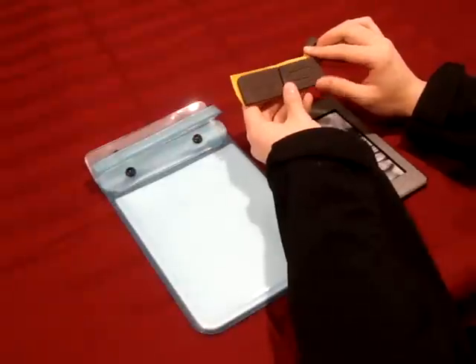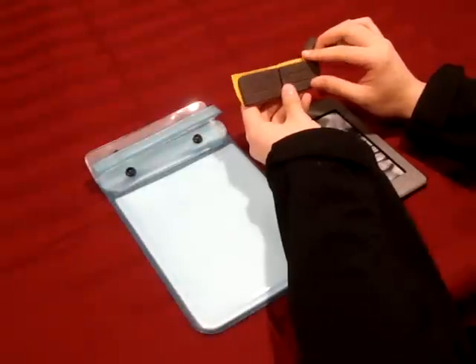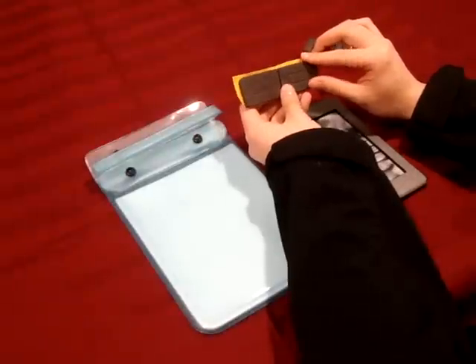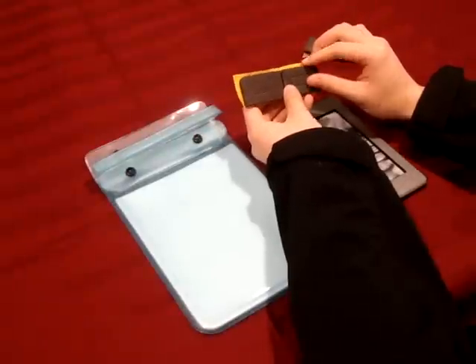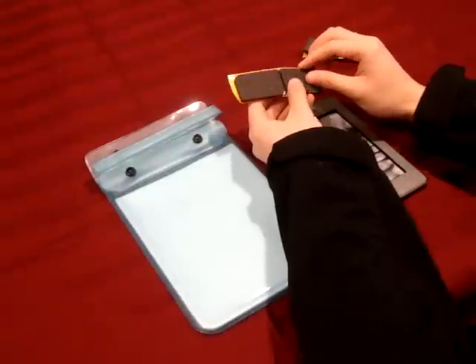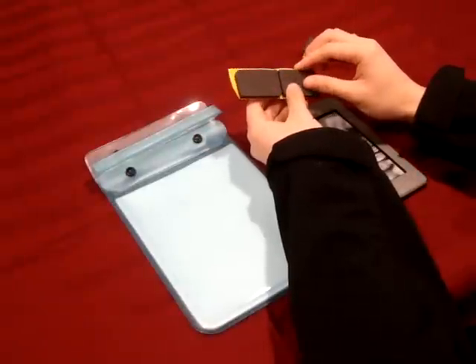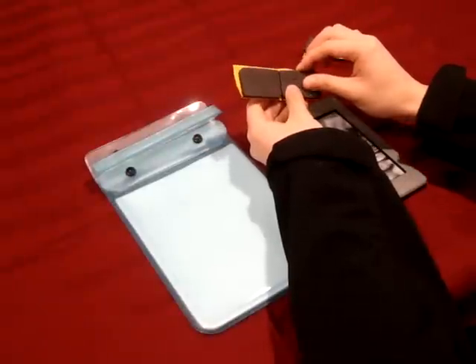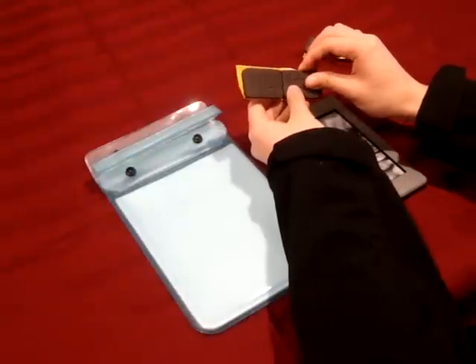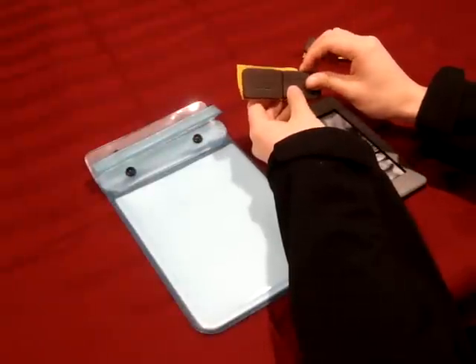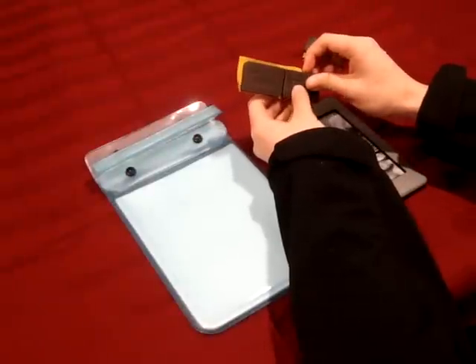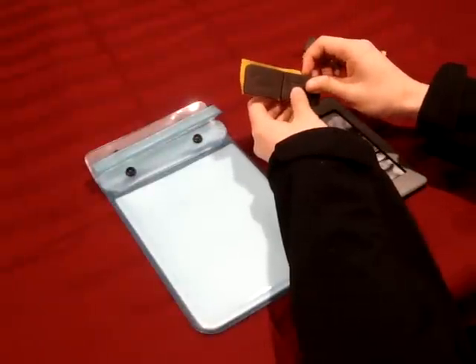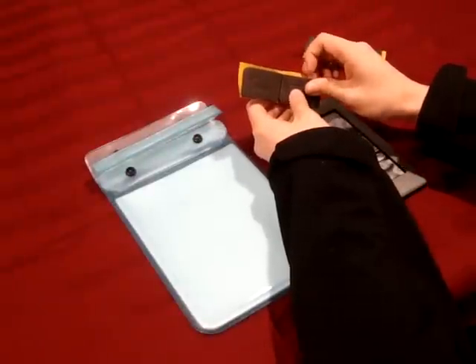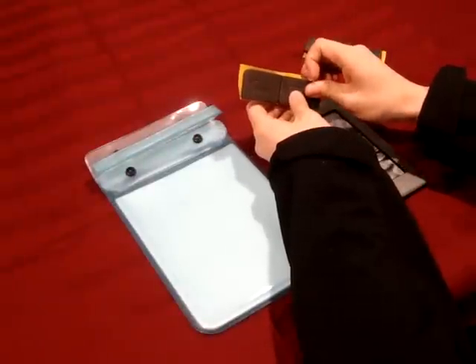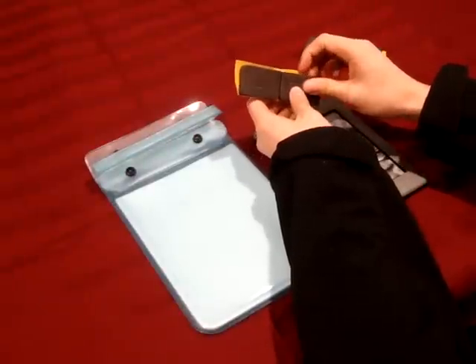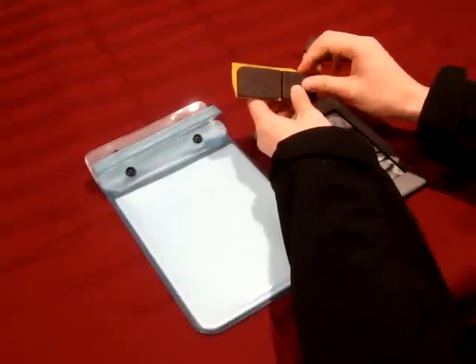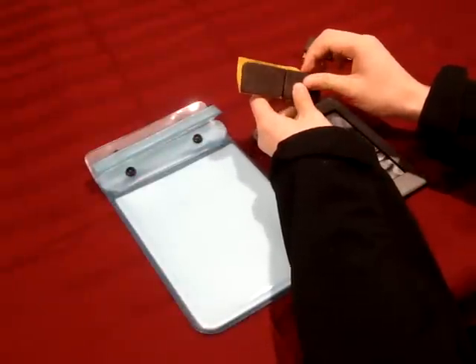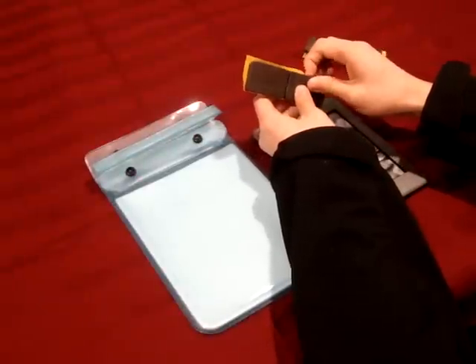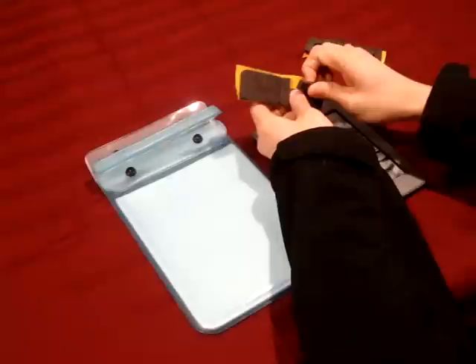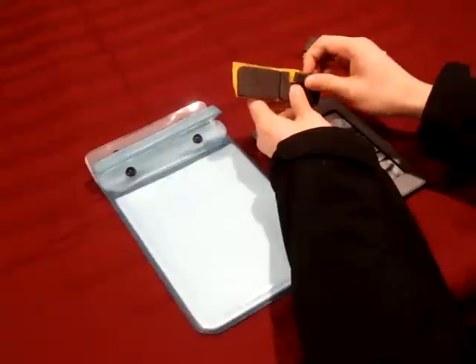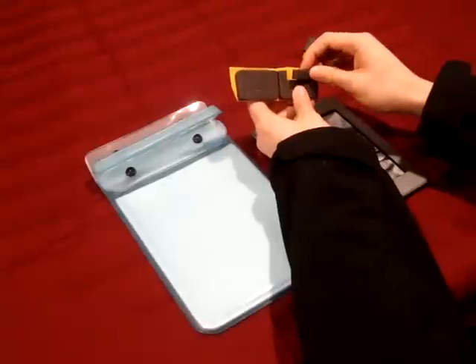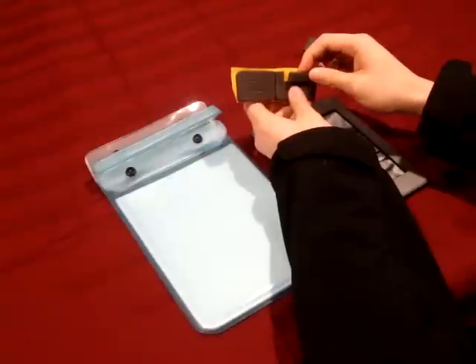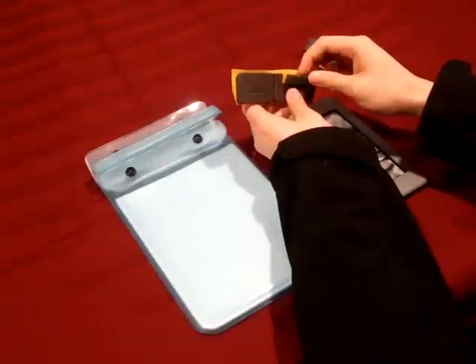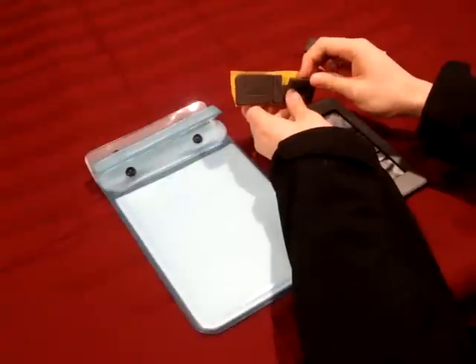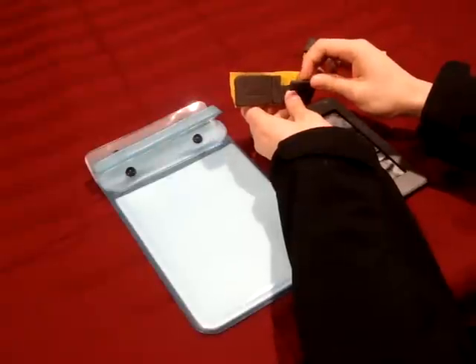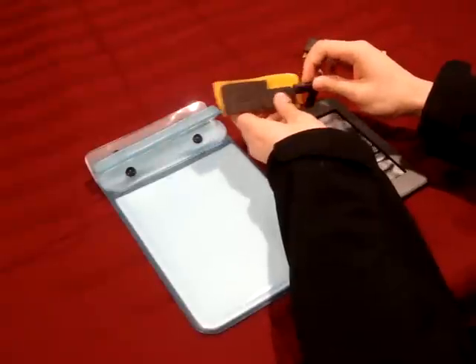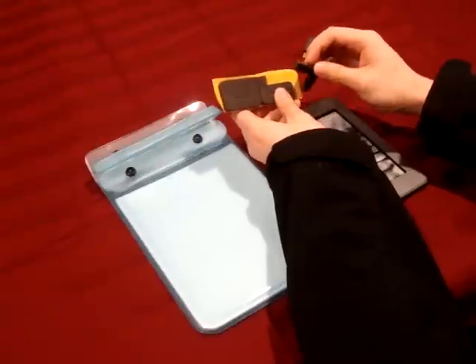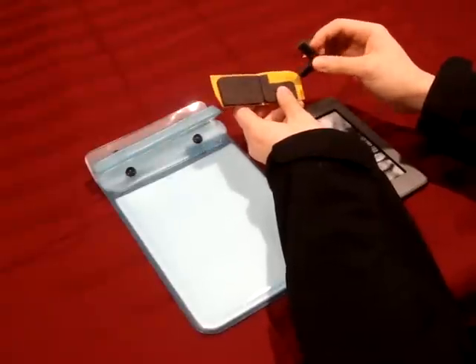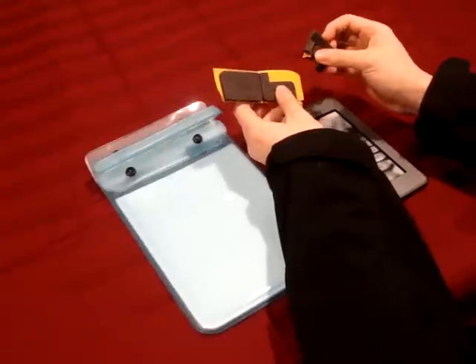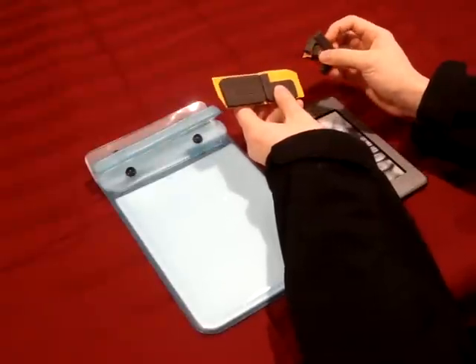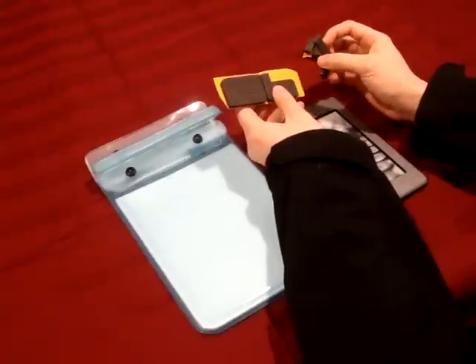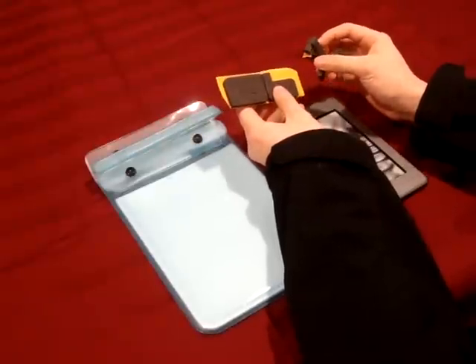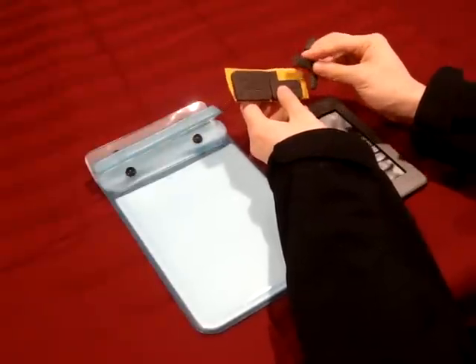This is entirely optional, but I found that using these allows me to better use my reader while it's inside of Trinity Digital's case.